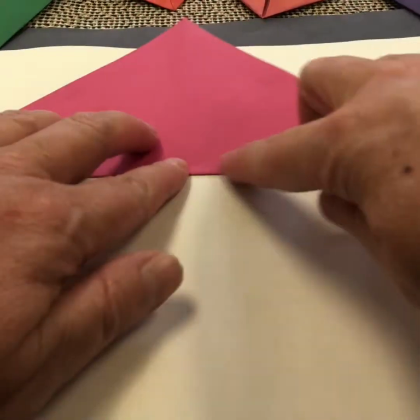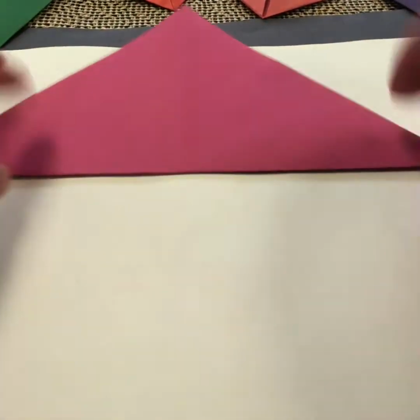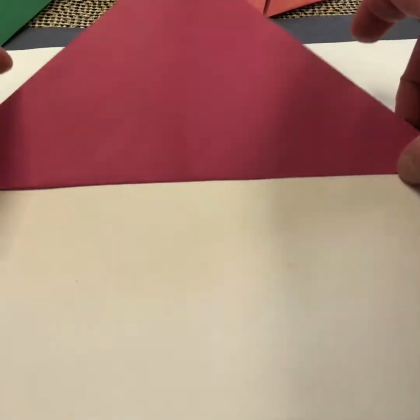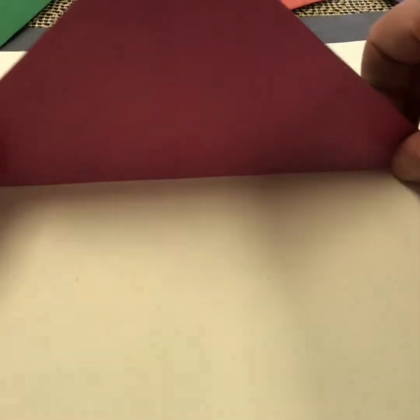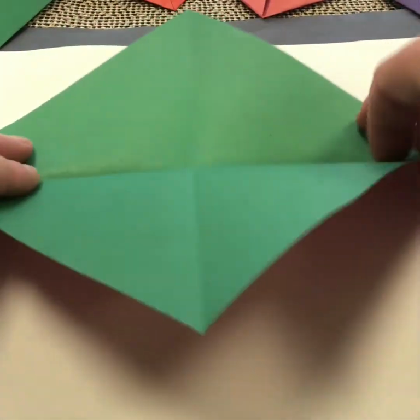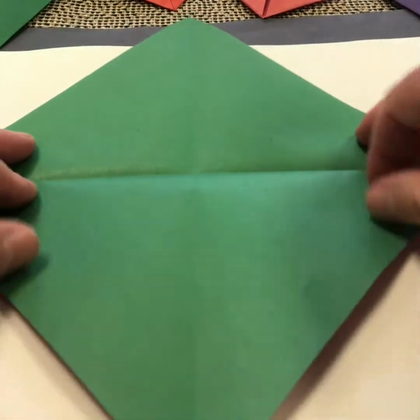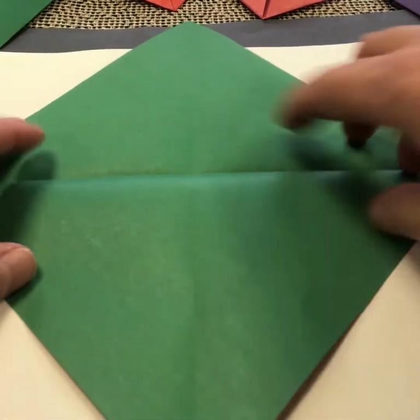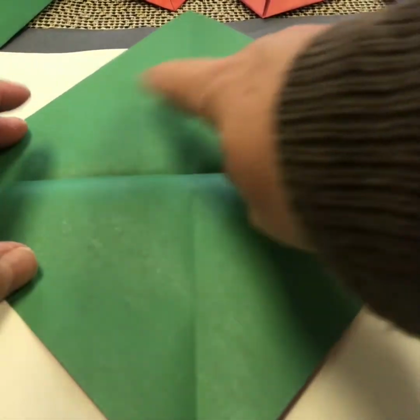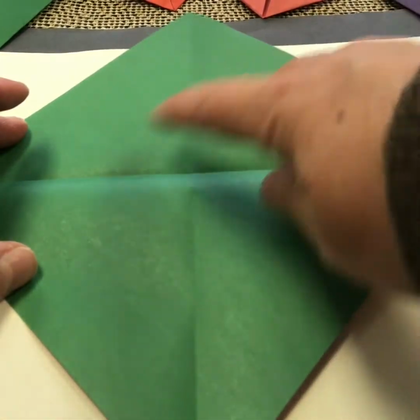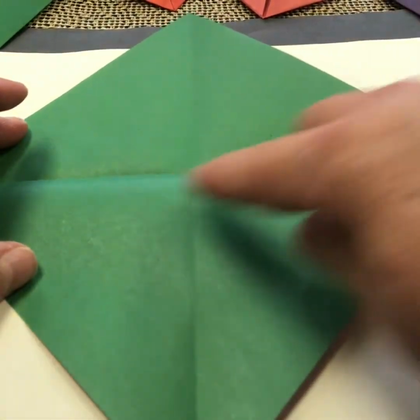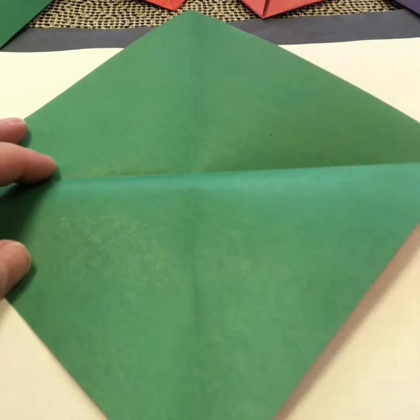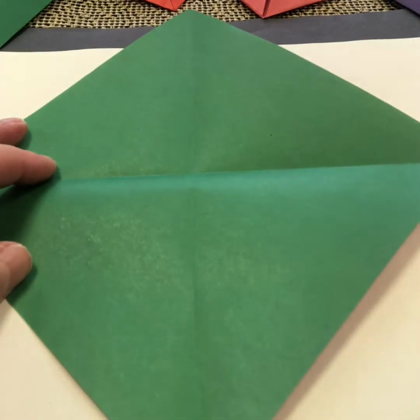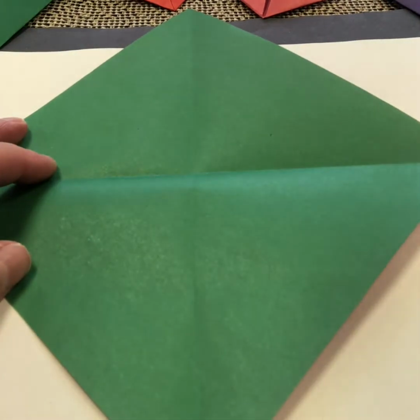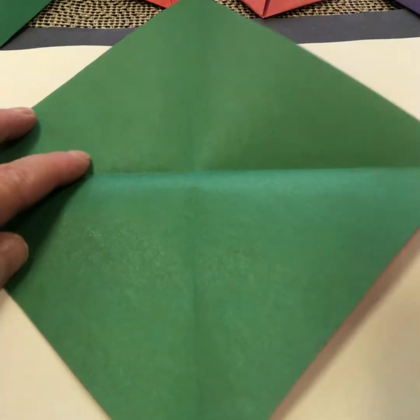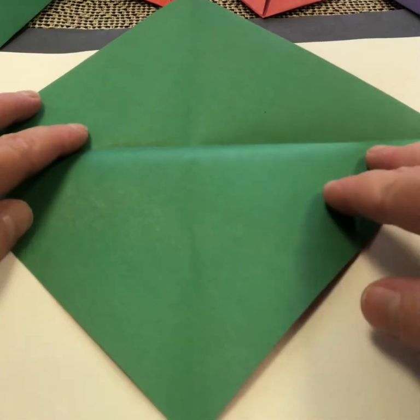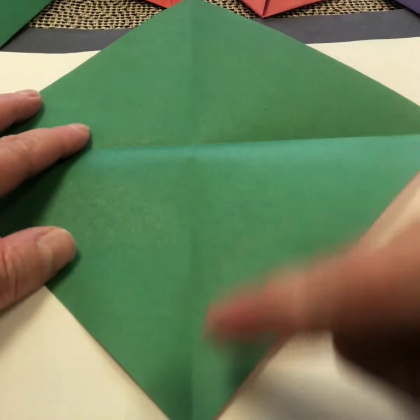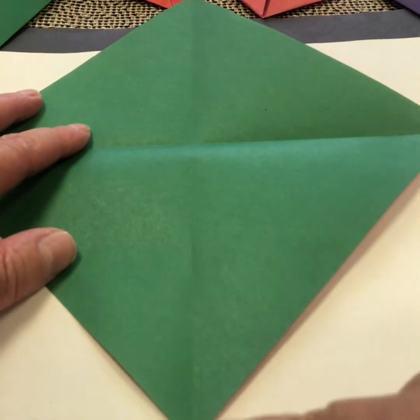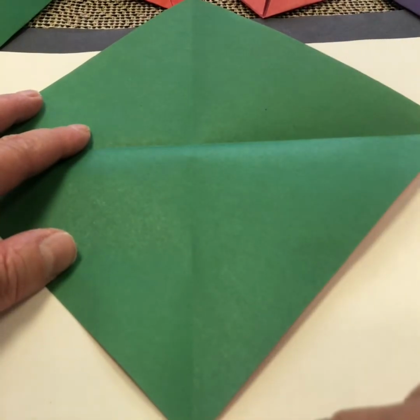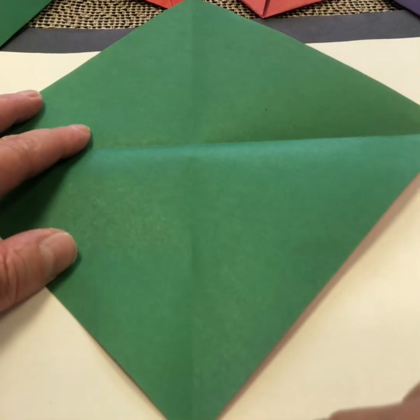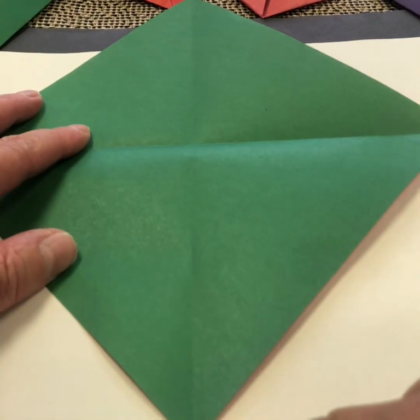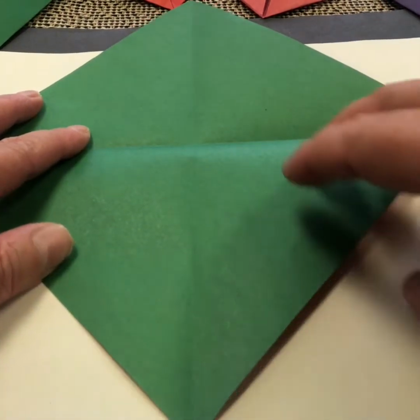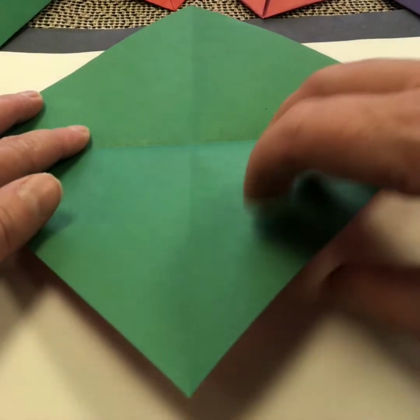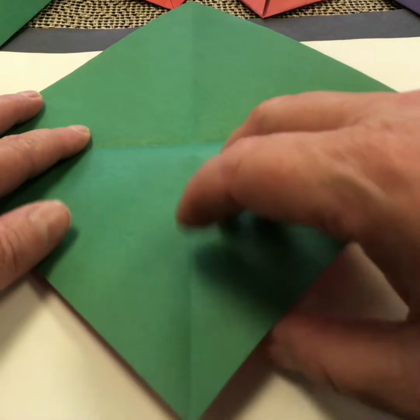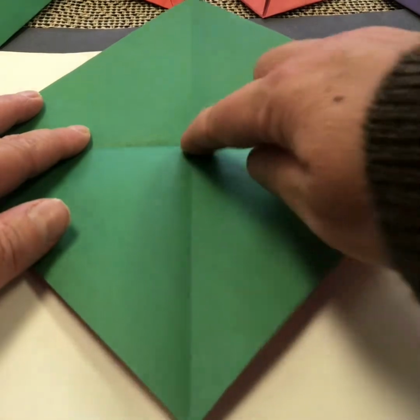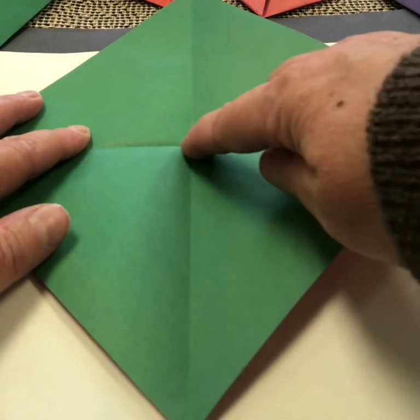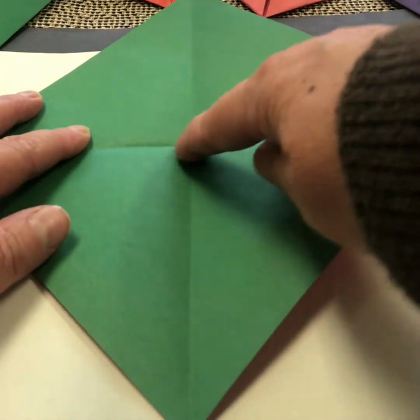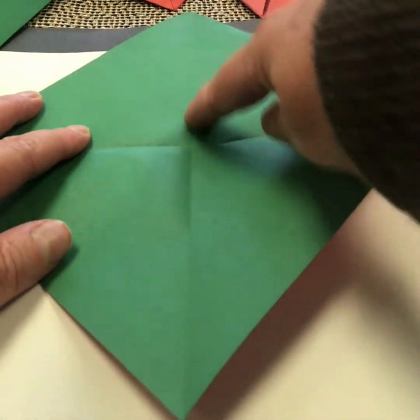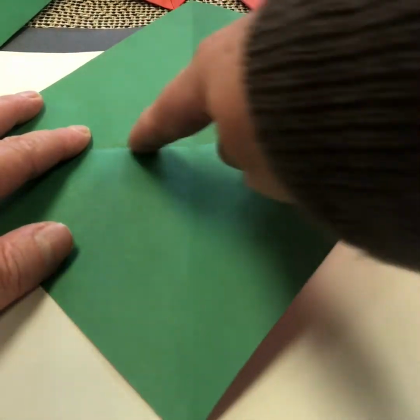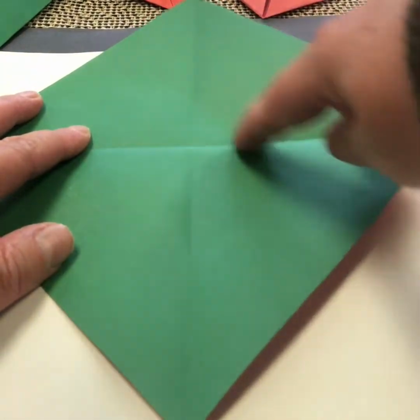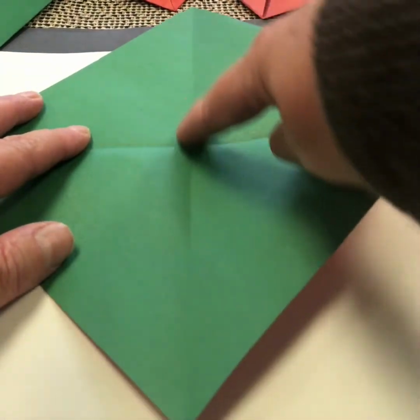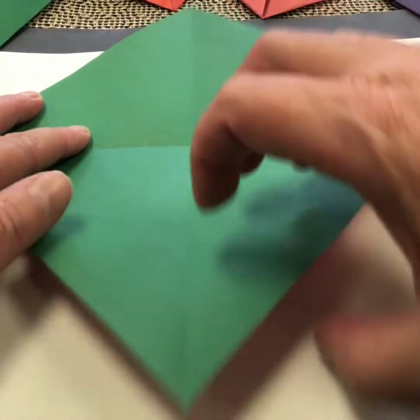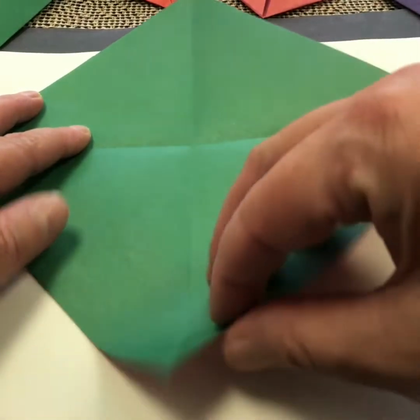Now when you open it up, what you'll see is four triangles there. Now you go from the bottom corner, and you're going to go to the center point where these two fold lines intersect.